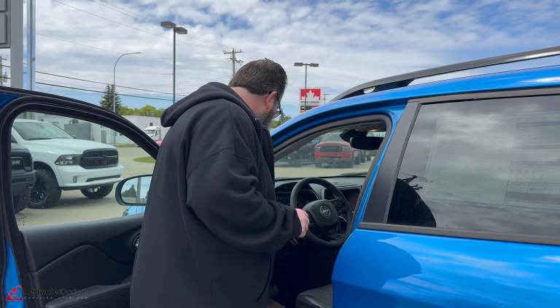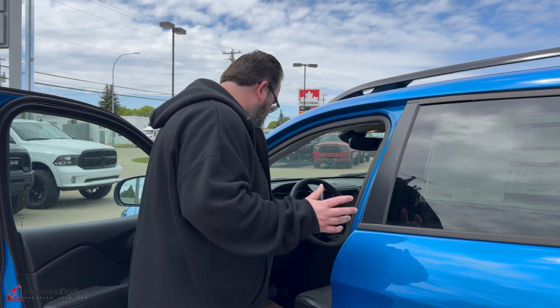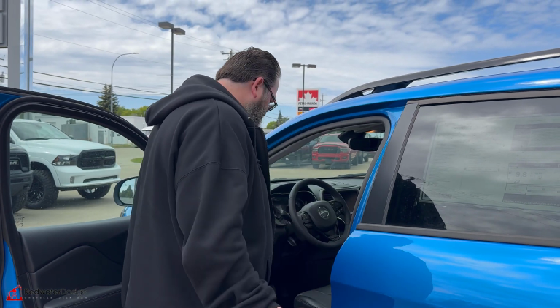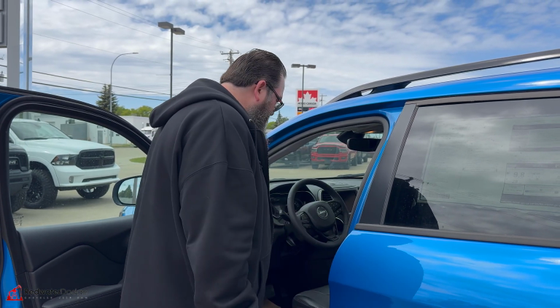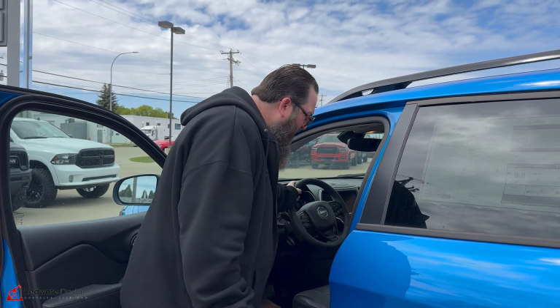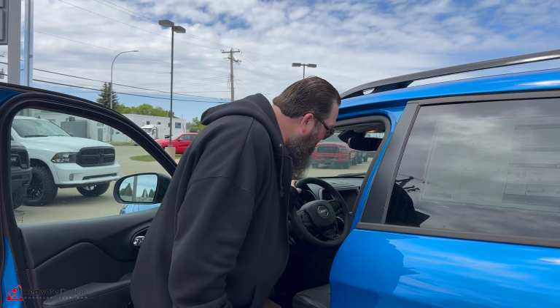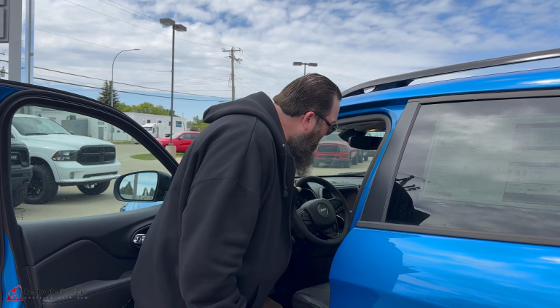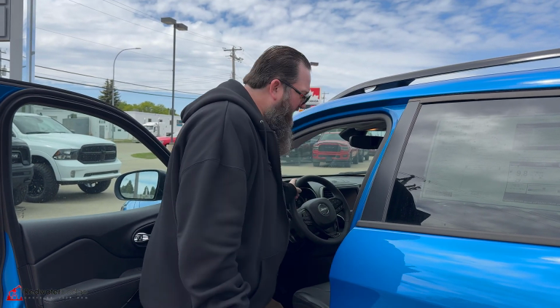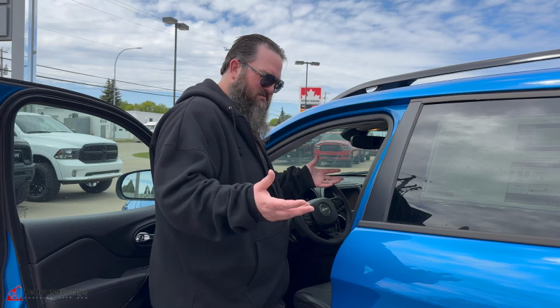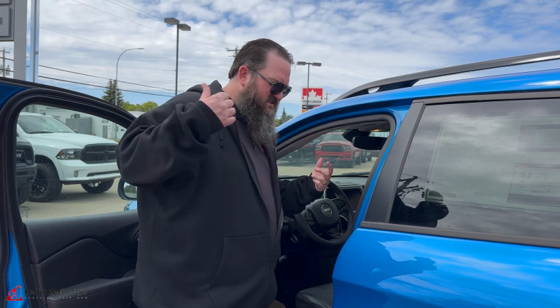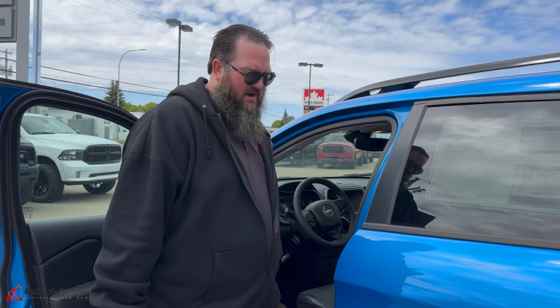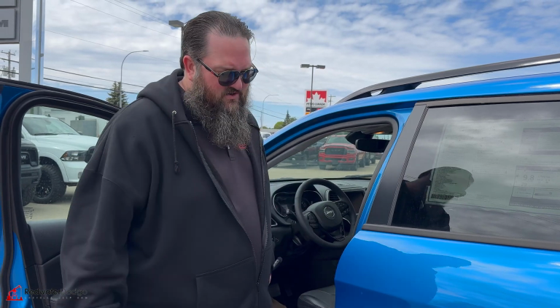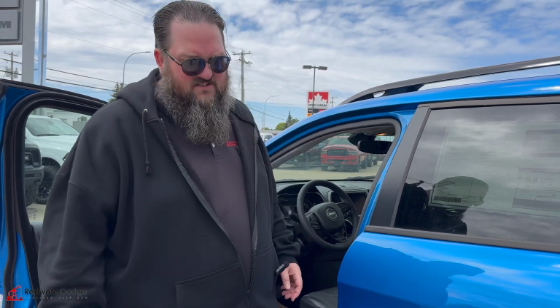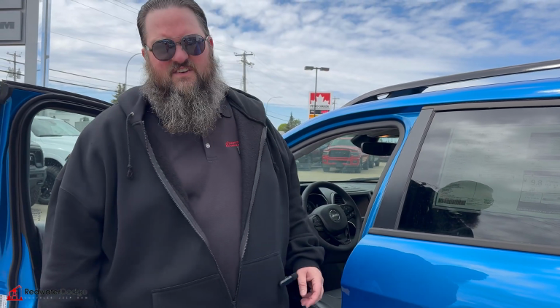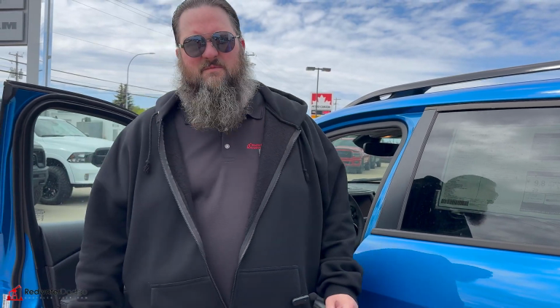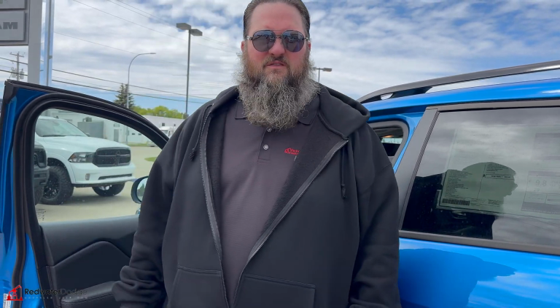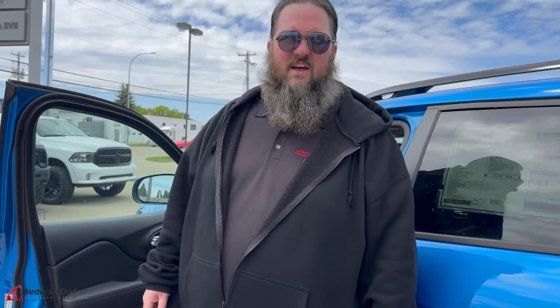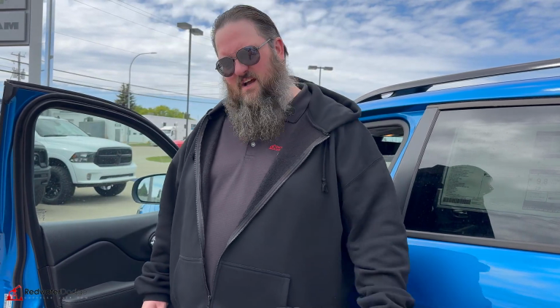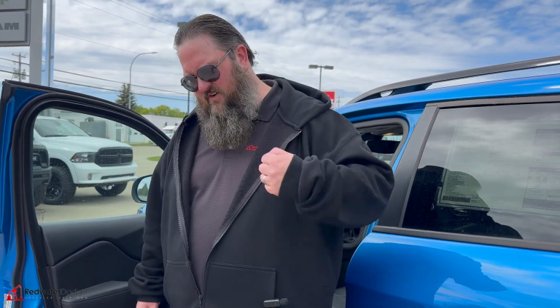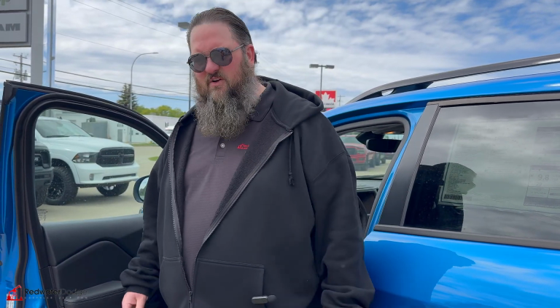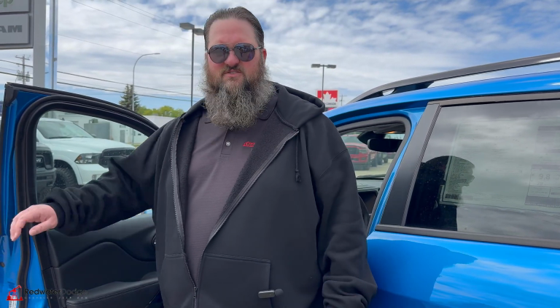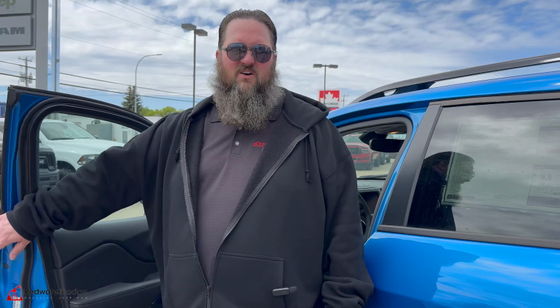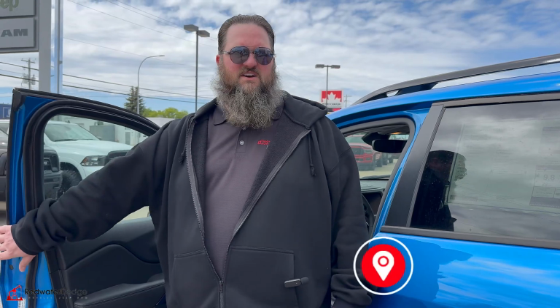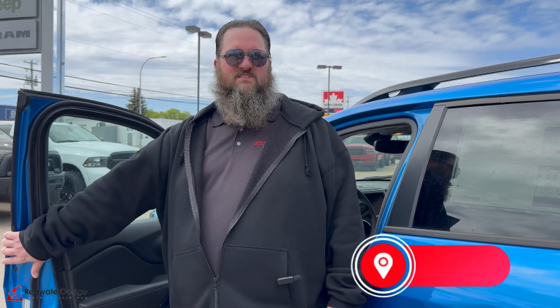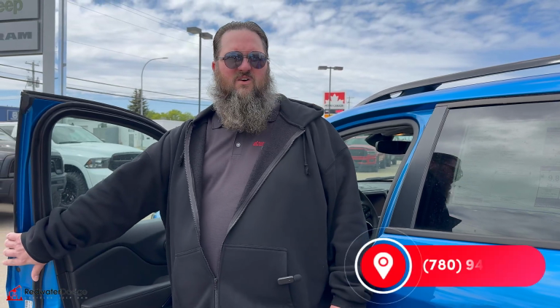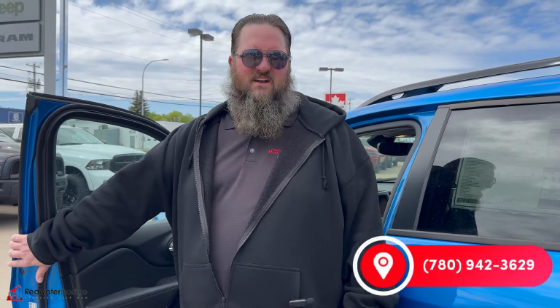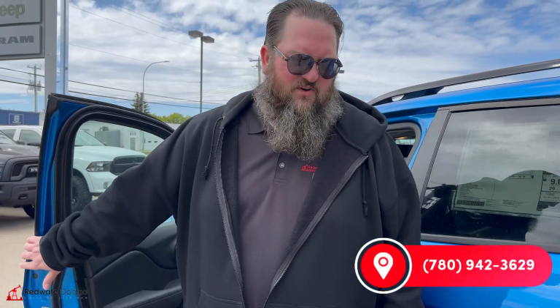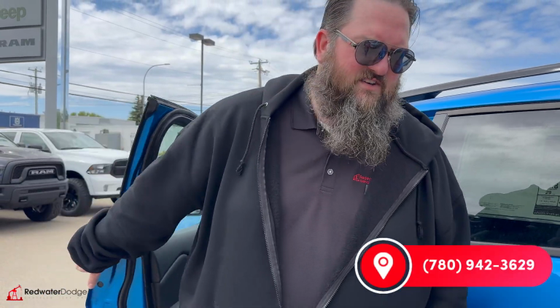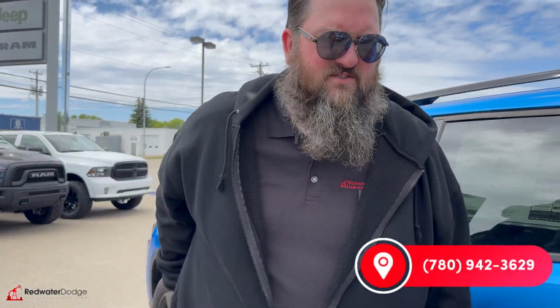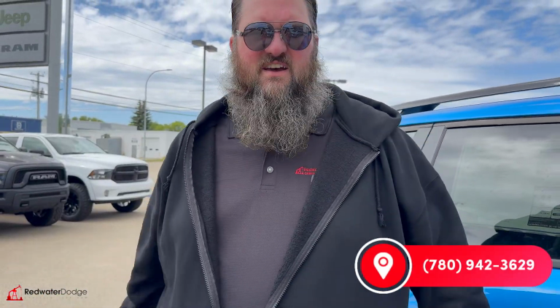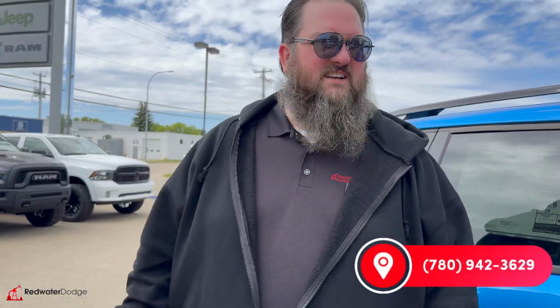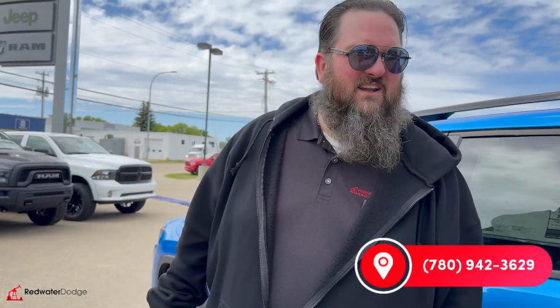Really very, very loaded vehicle. Smells still brand new. So if this is something you're looking for, come on down to Redwater Dodge or give me a call. I'm Jethro, 780-942-3629. Check us out online.